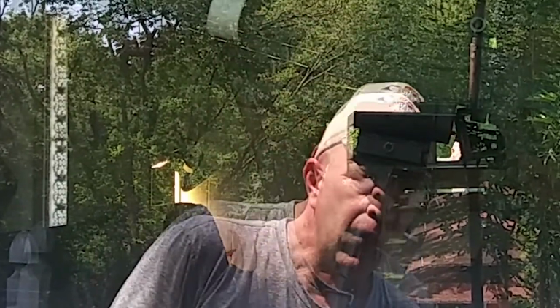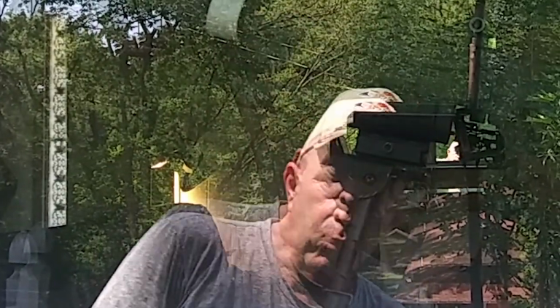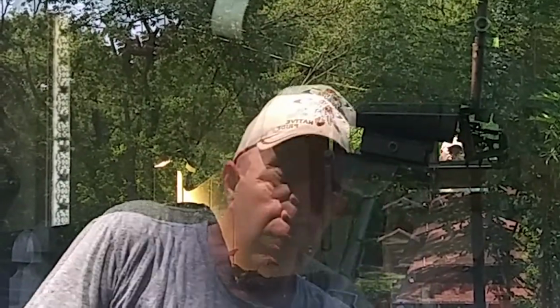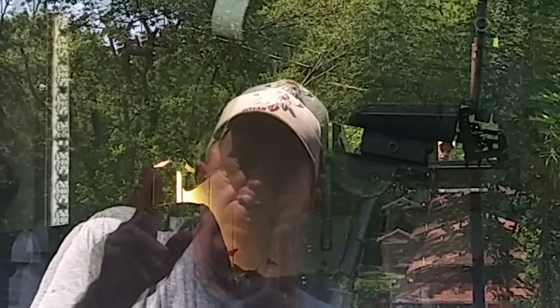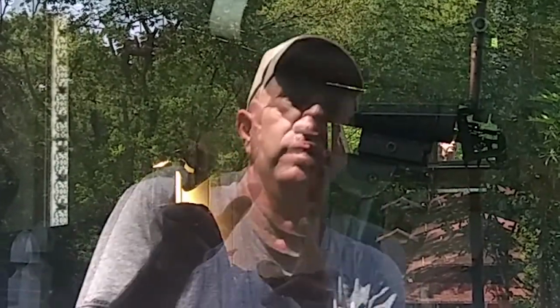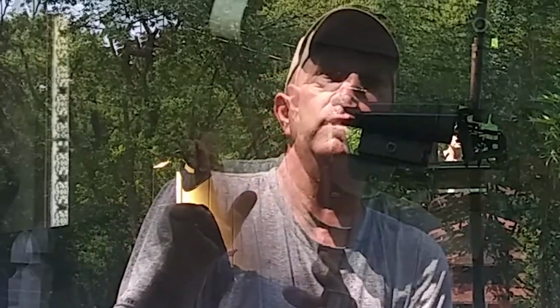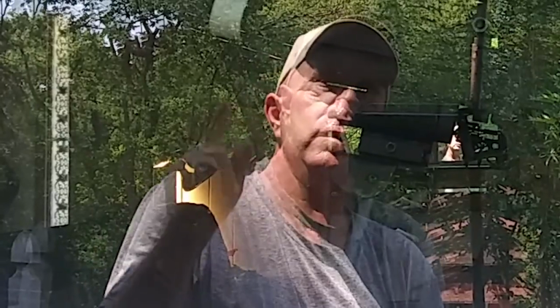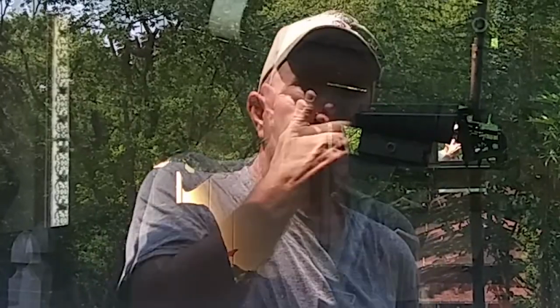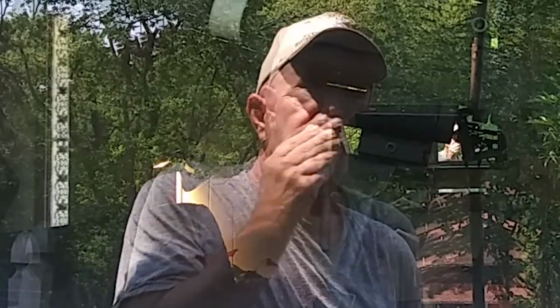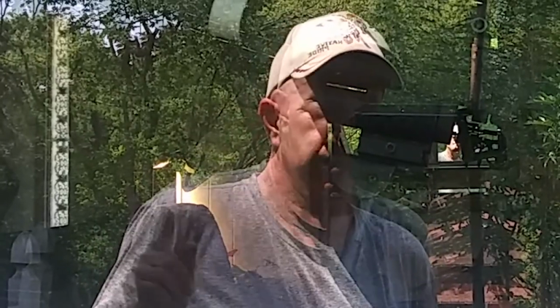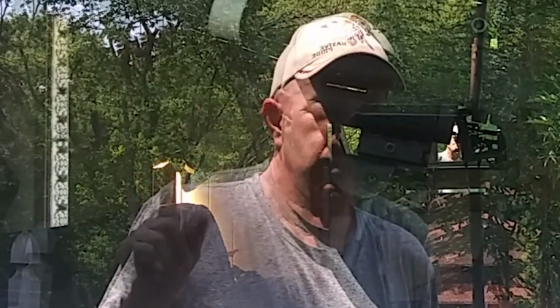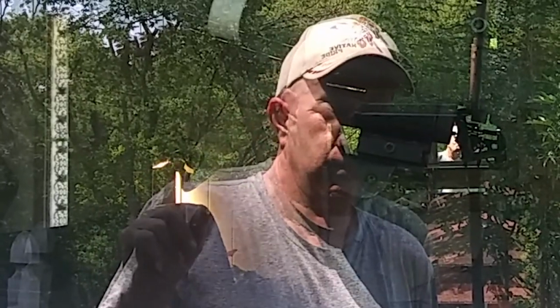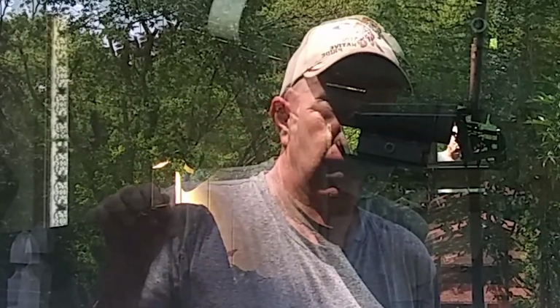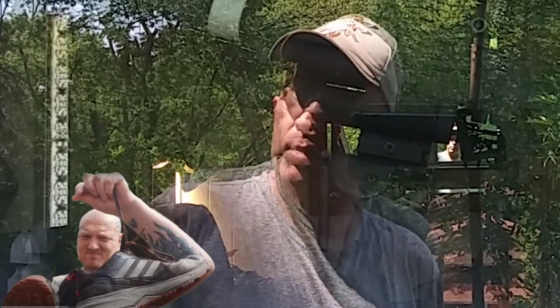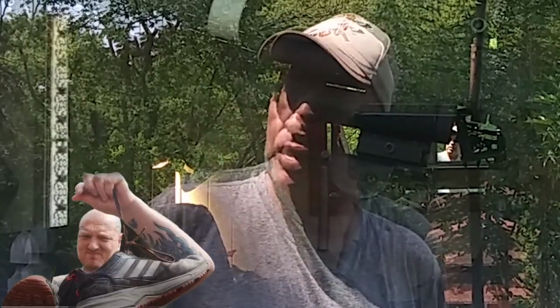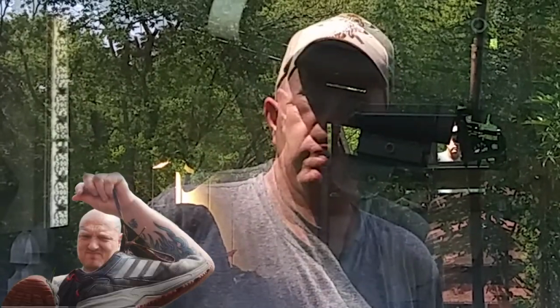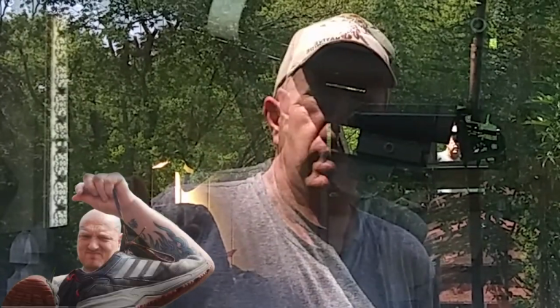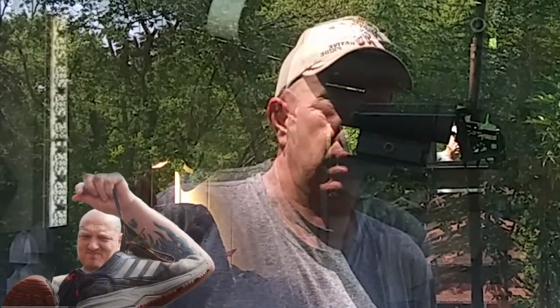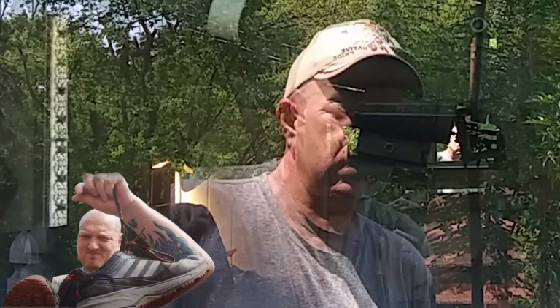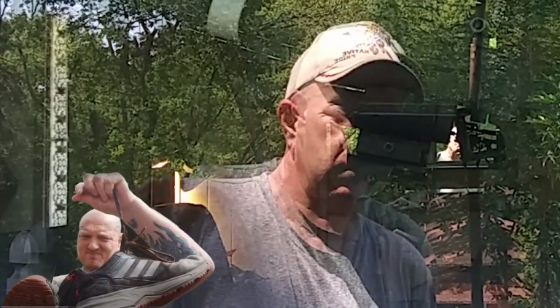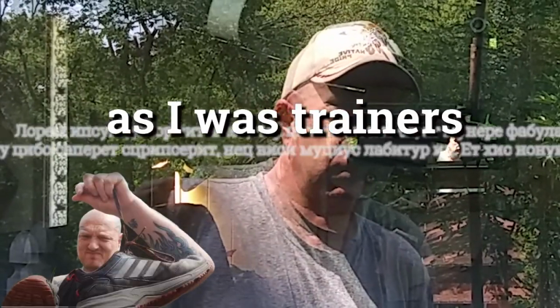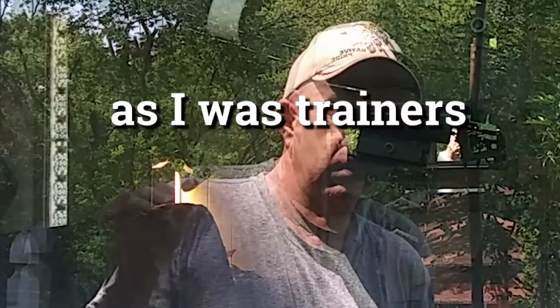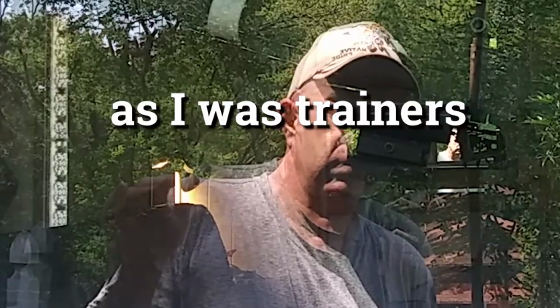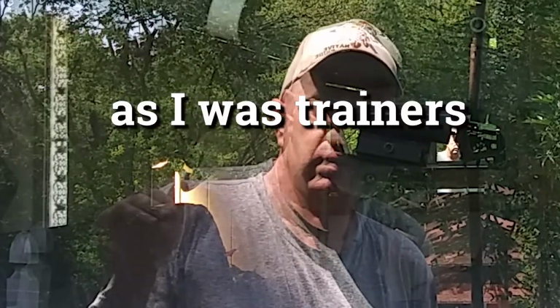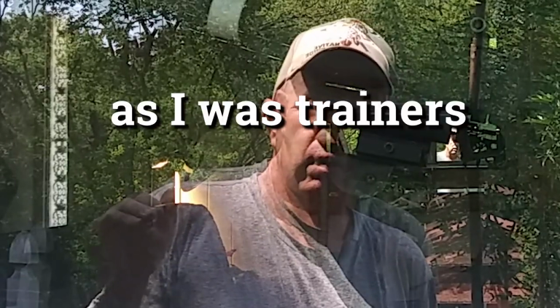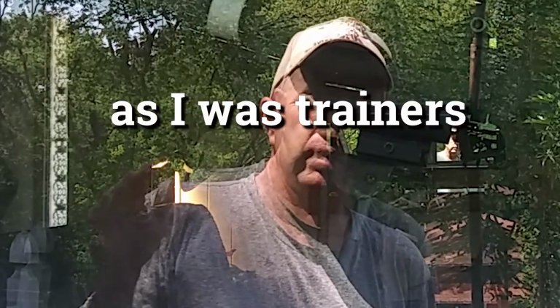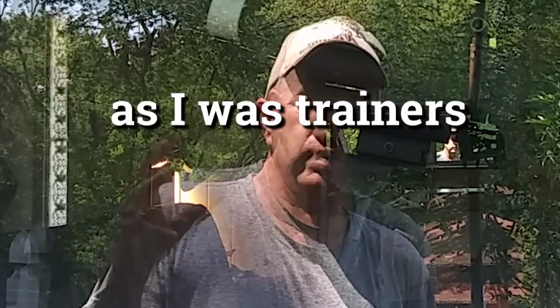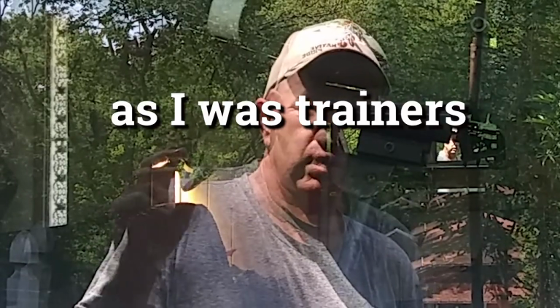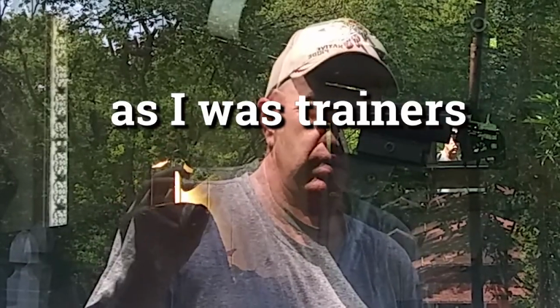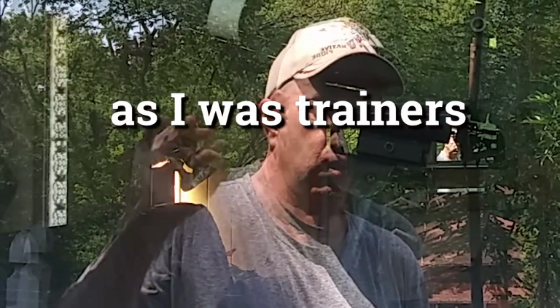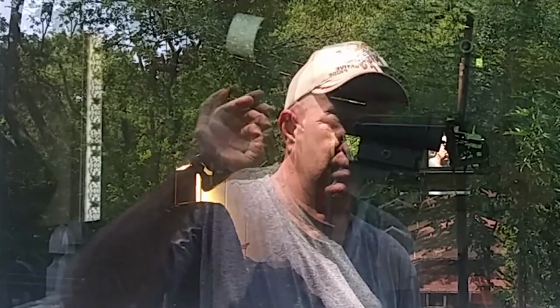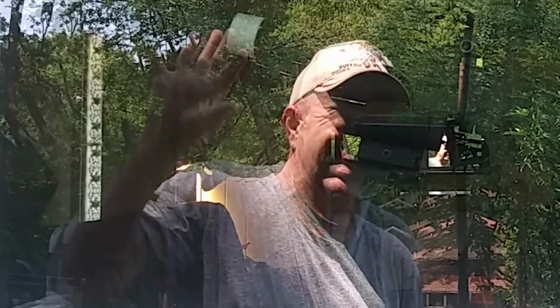I will be attempting to do Painted Prepper's kick challenge. I'm going to up it a little bit and try to make it a little more realistic.